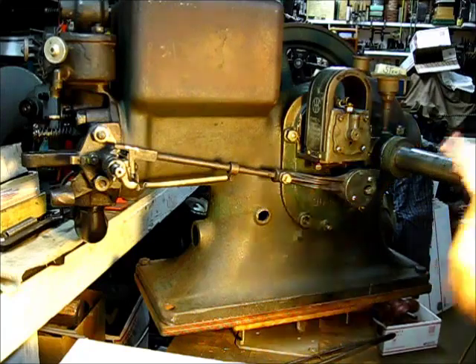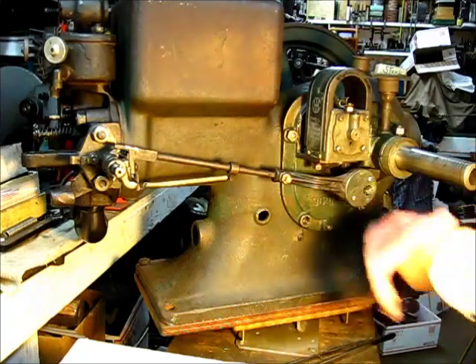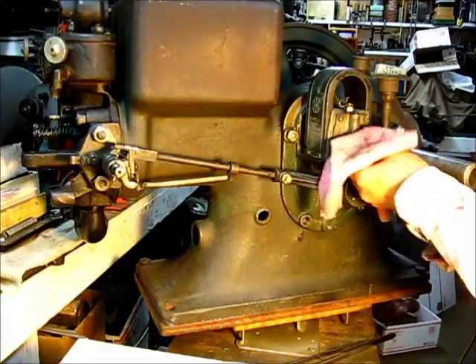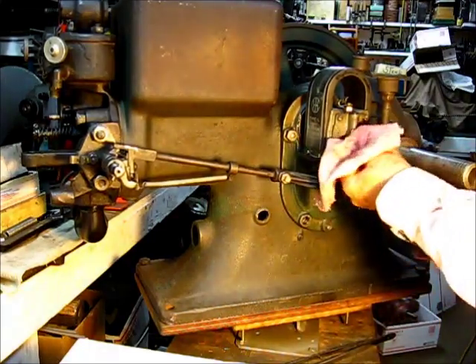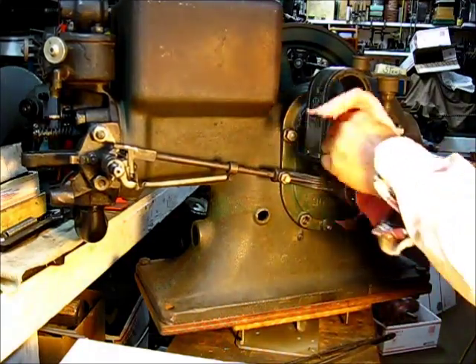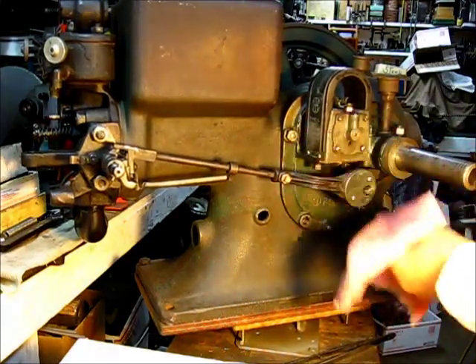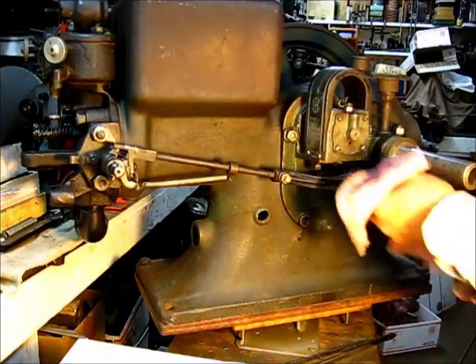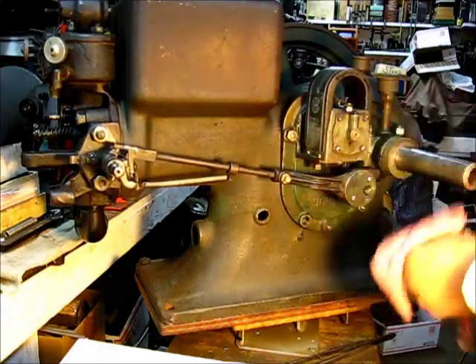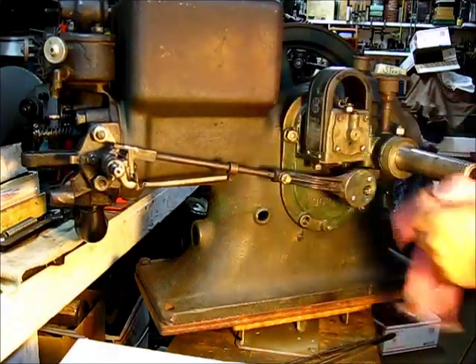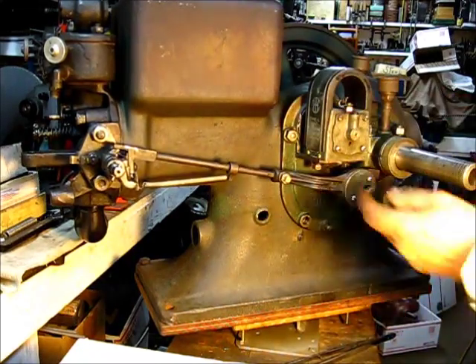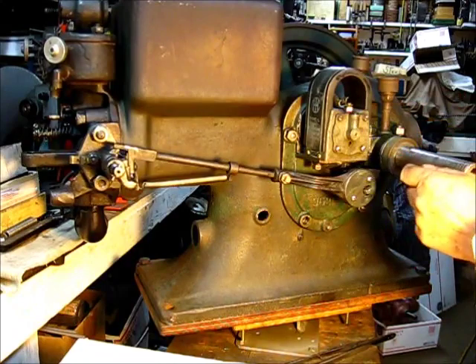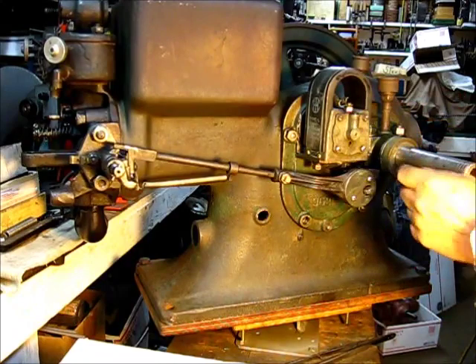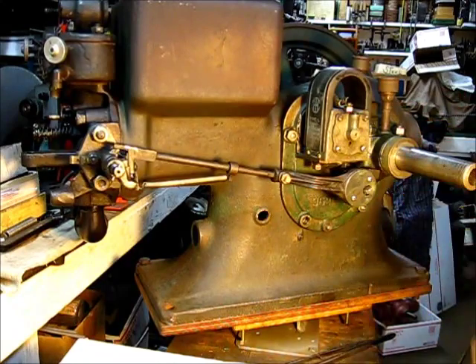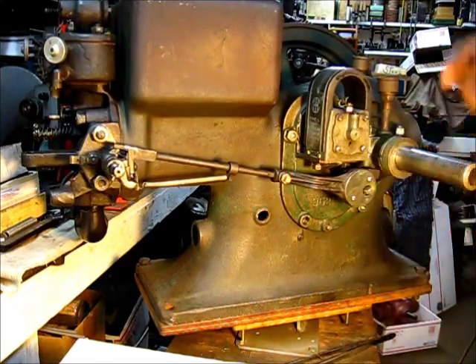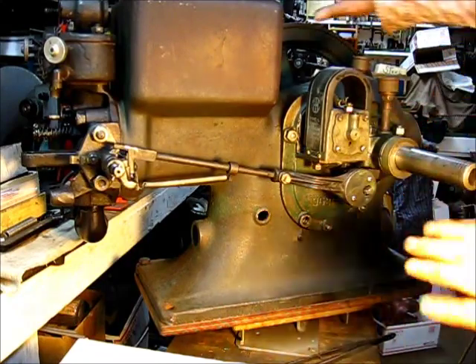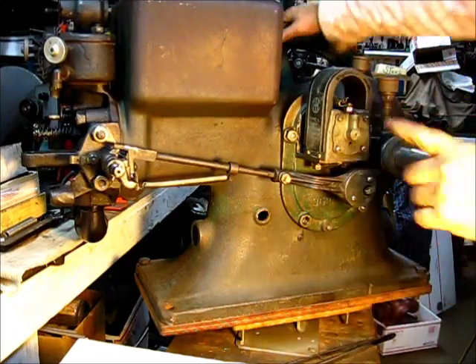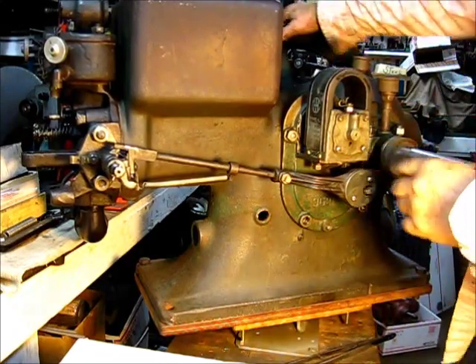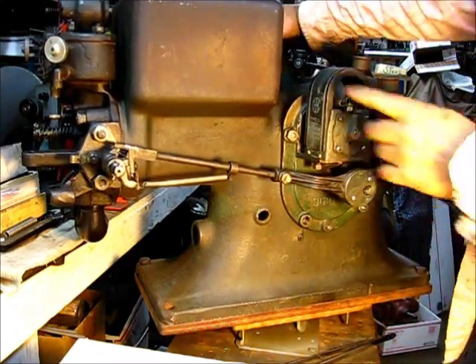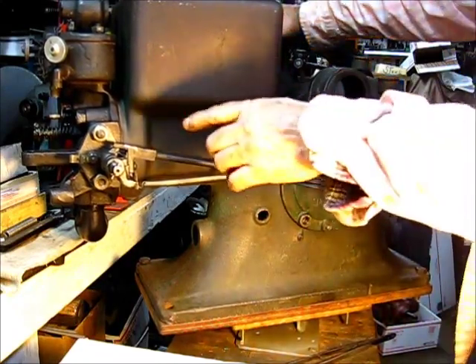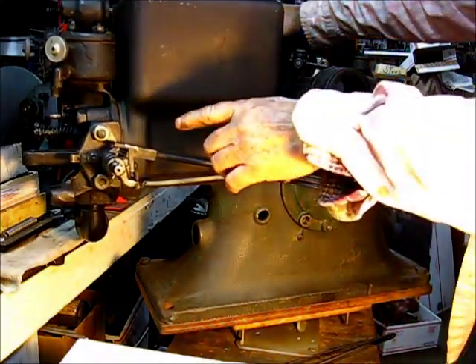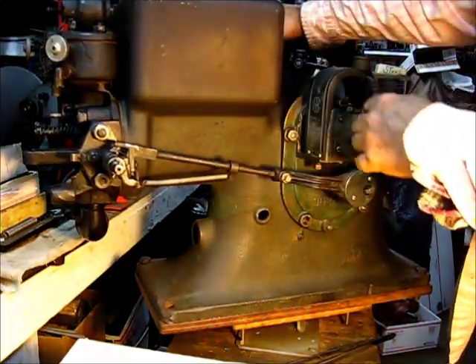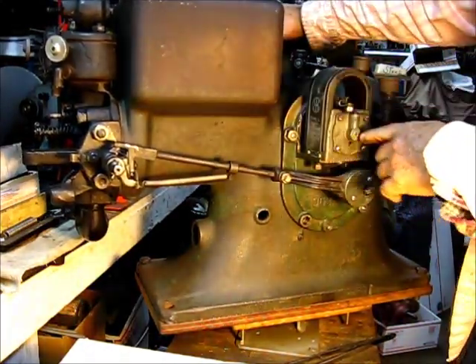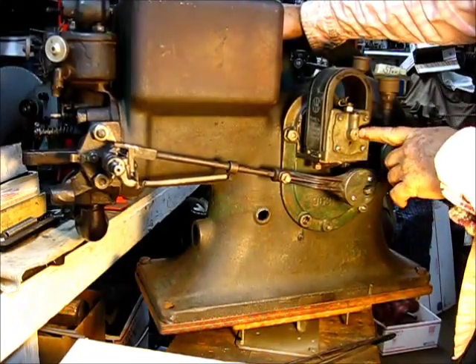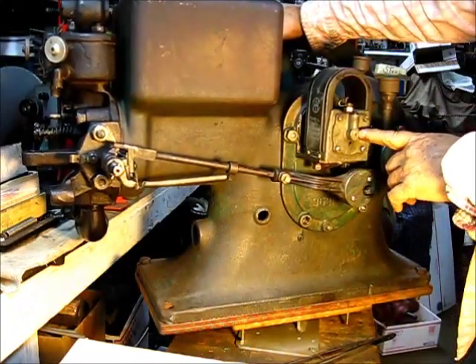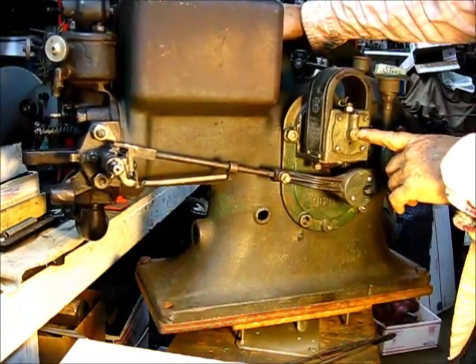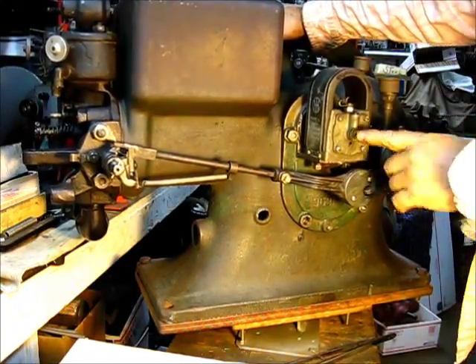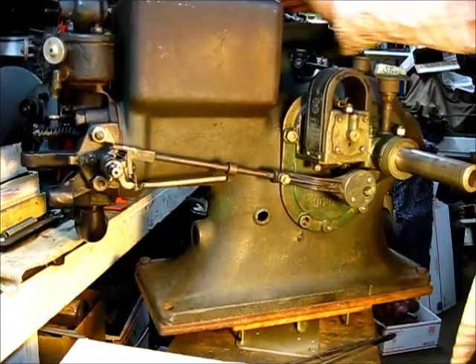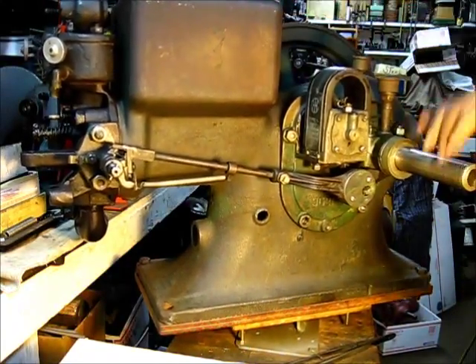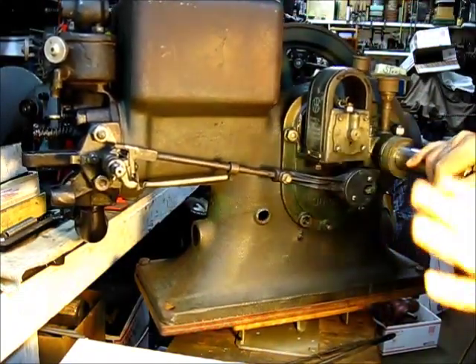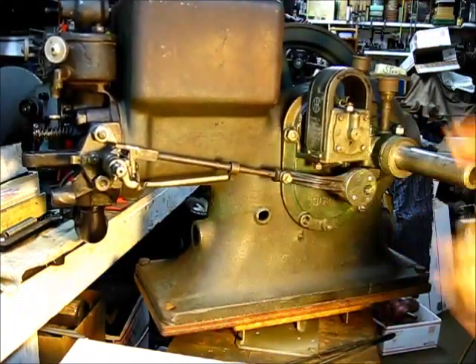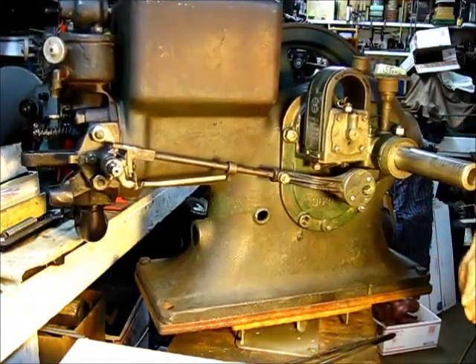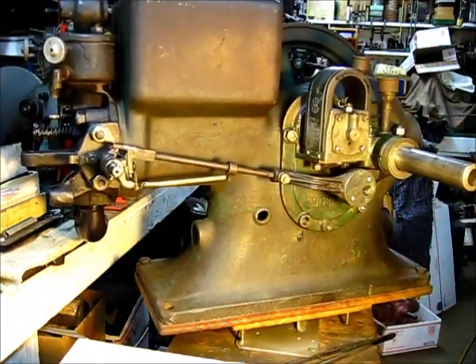So we're good to go there. The armature is going that way and it's right there — just as it tripped. Oh, it's right on it. No problem, I don't think.